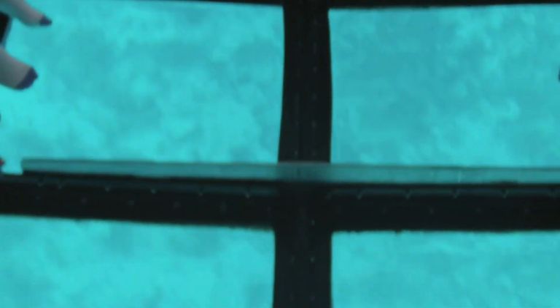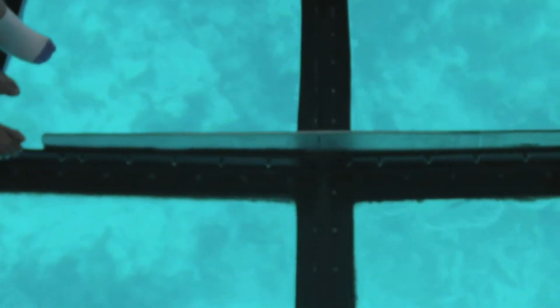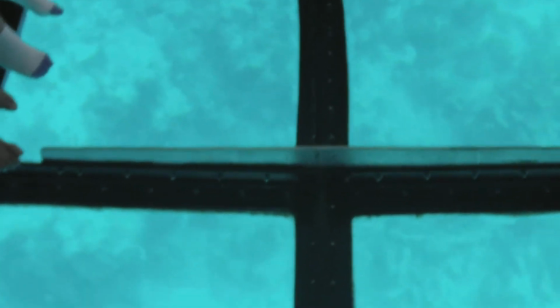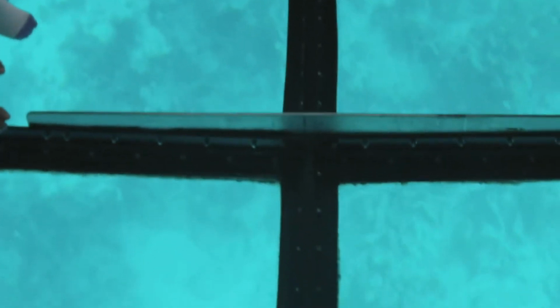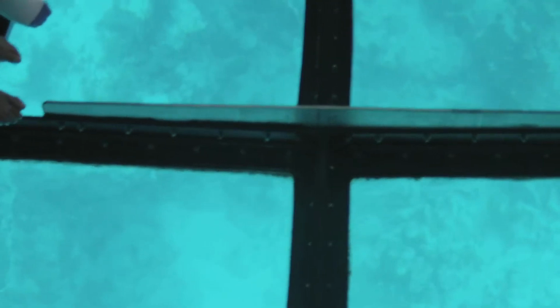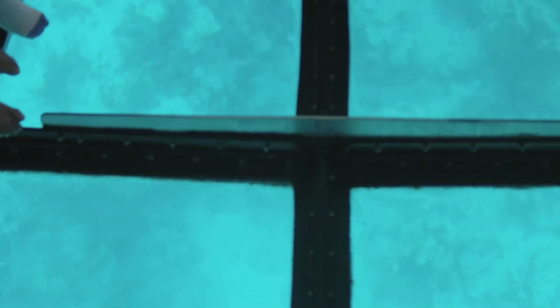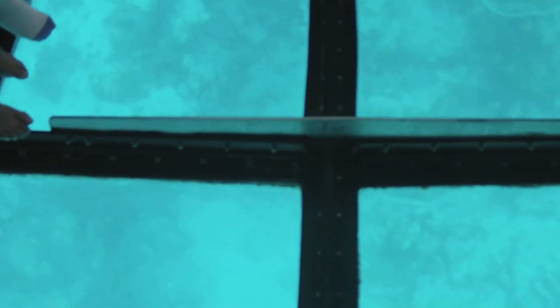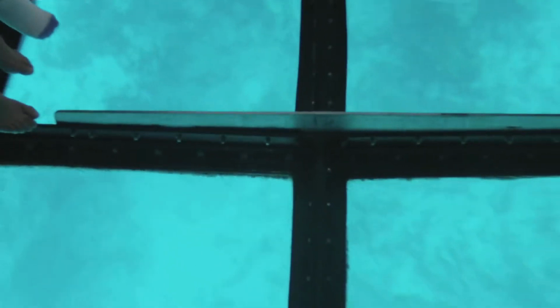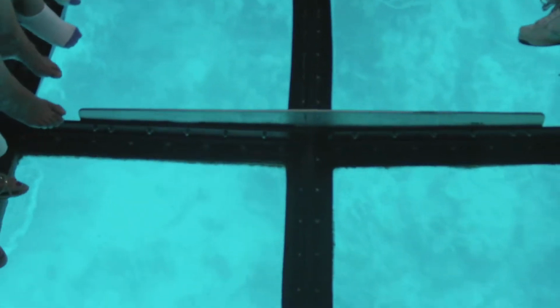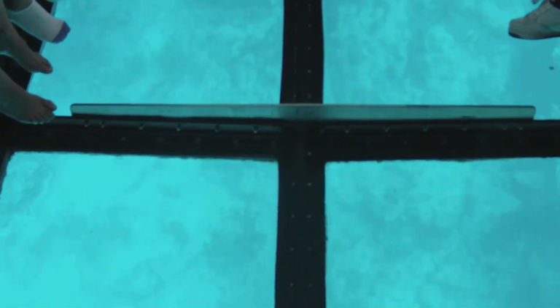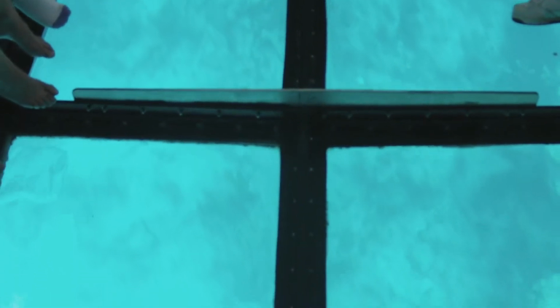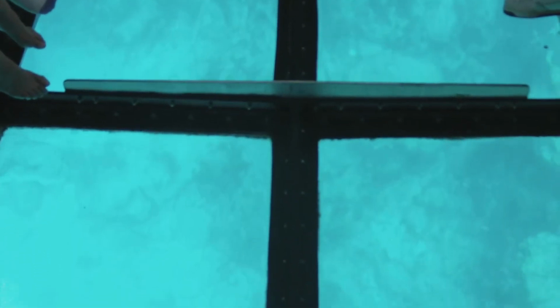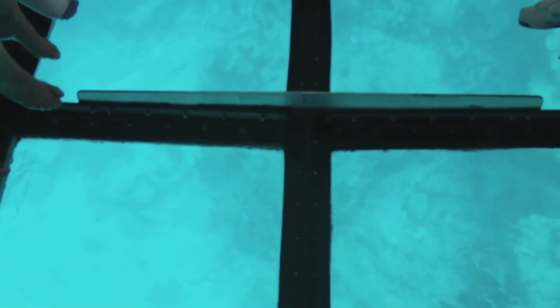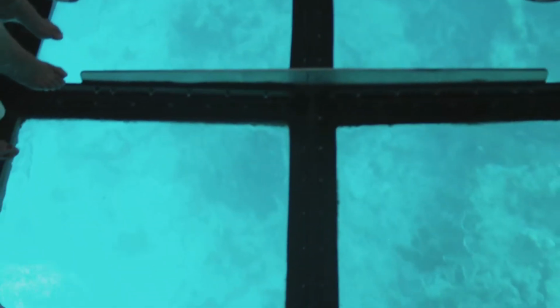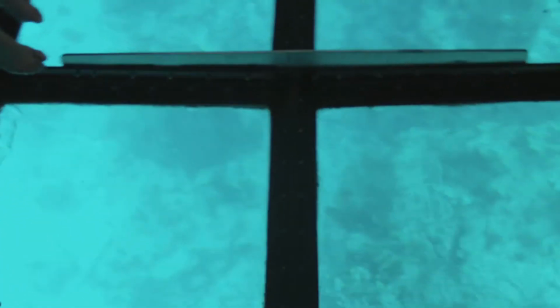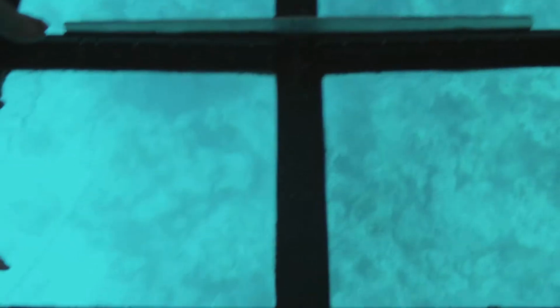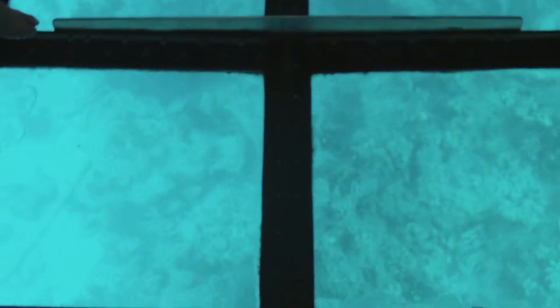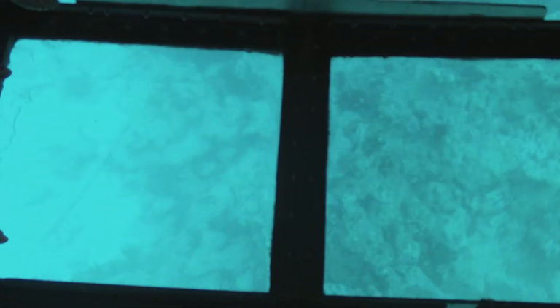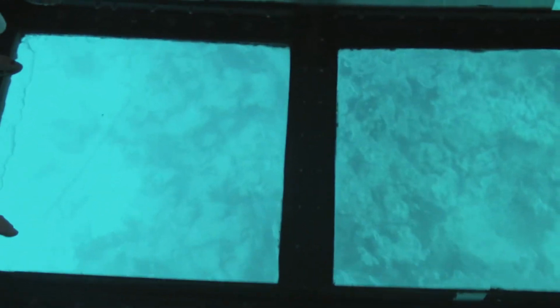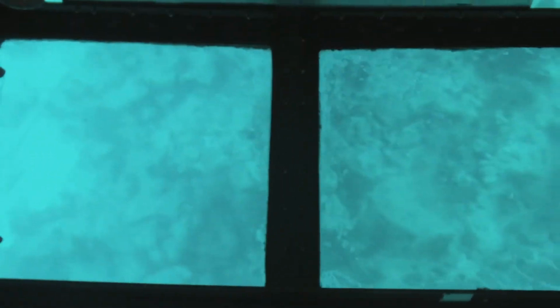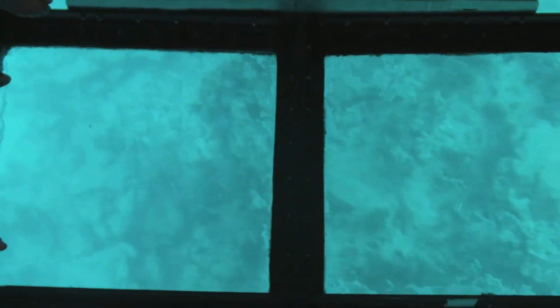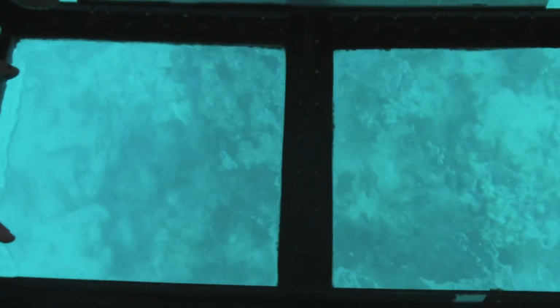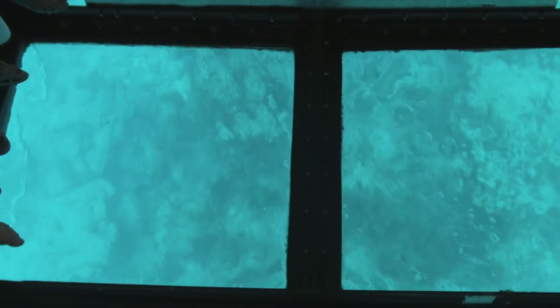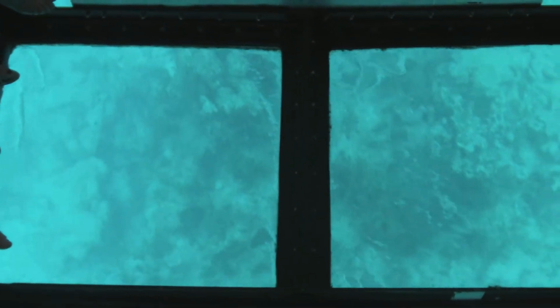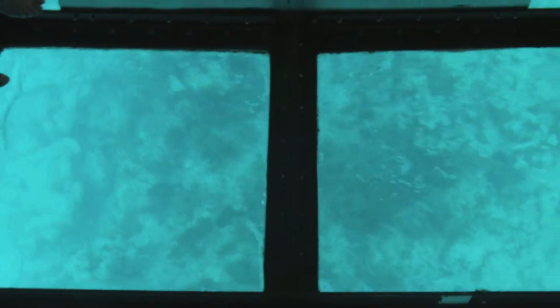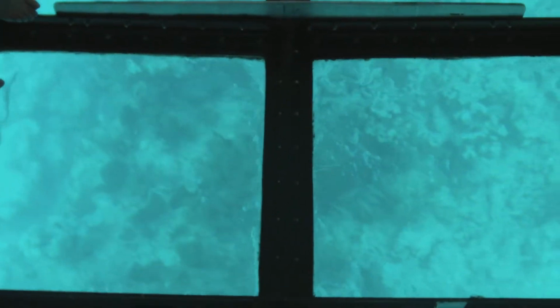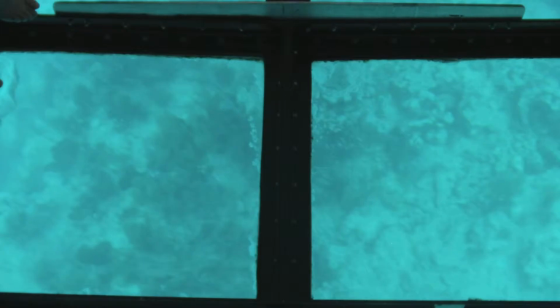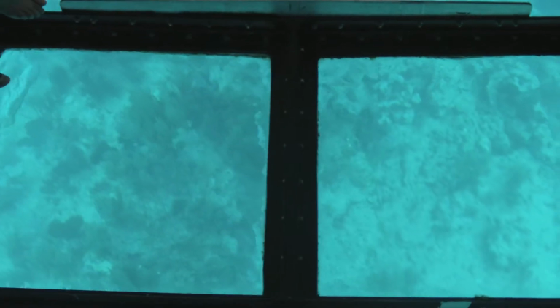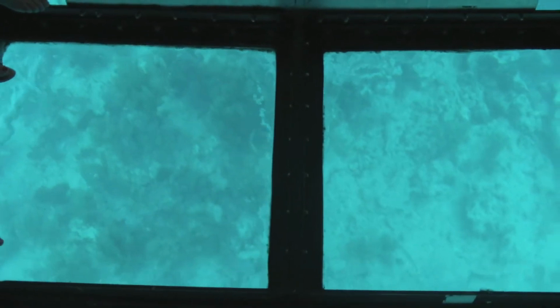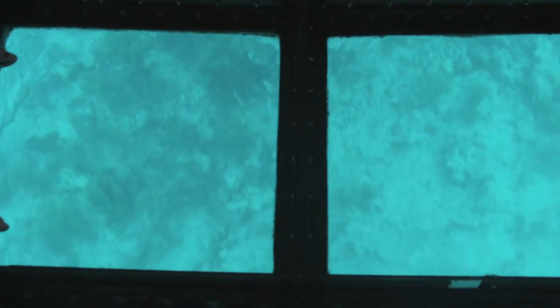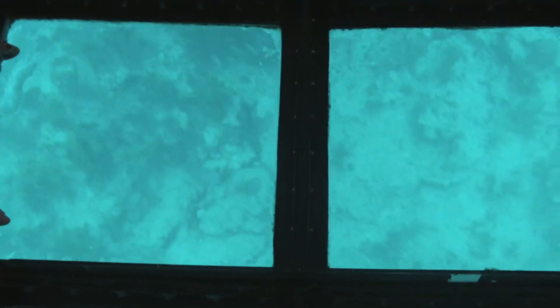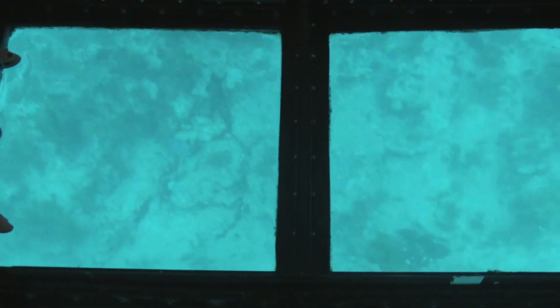If you guys are ever in the ocean and you see any plastic floating in it, please remove it. Turtles confuse plastic with jellyfish — they consume it and suffer horribly. We've got a turtle hospital down in Marathon that's constantly trying to save turtles that have eaten plastic.